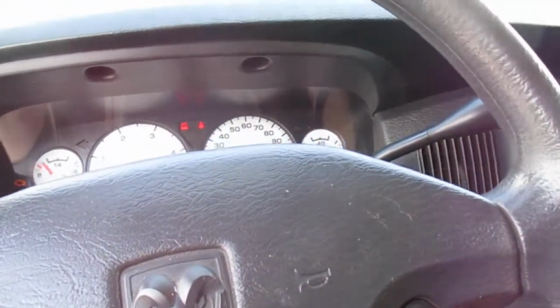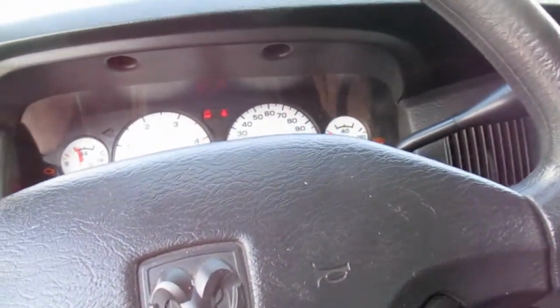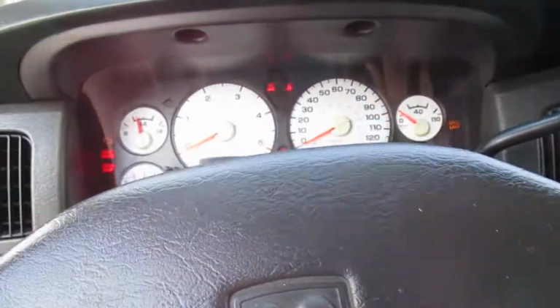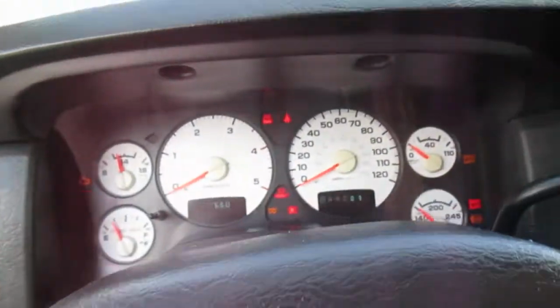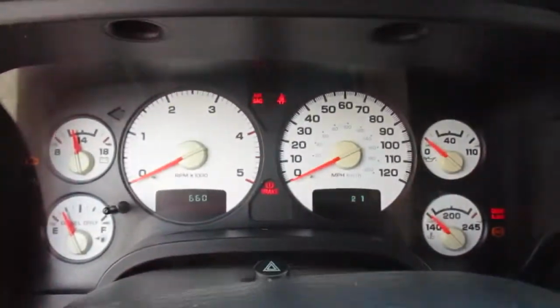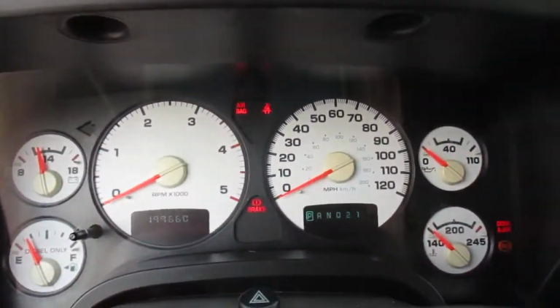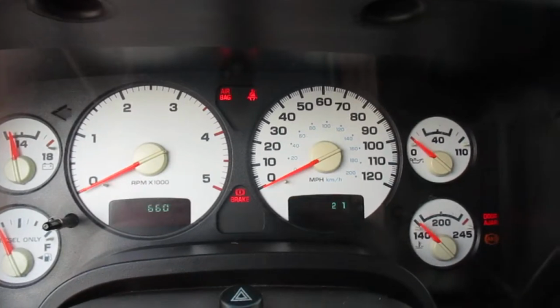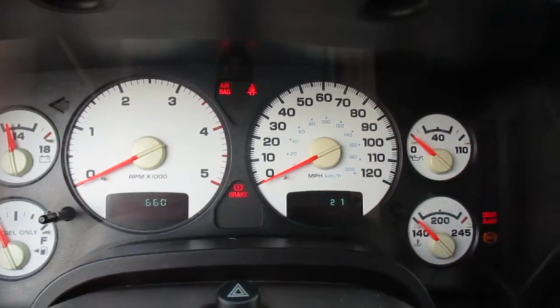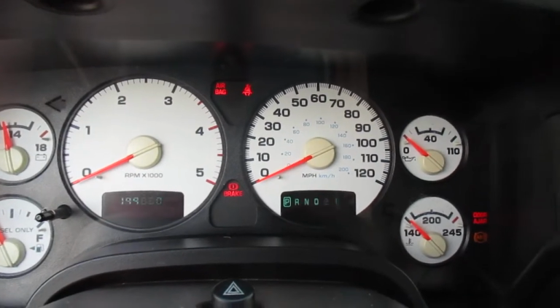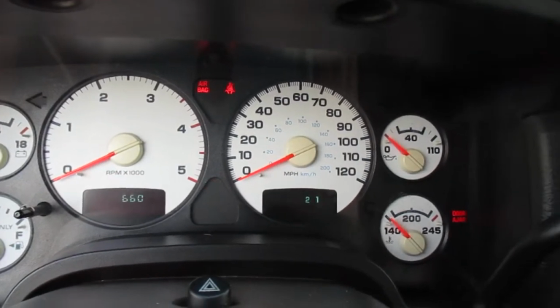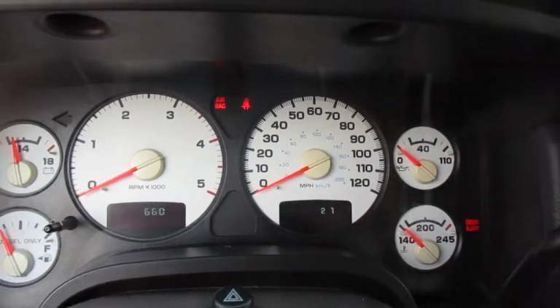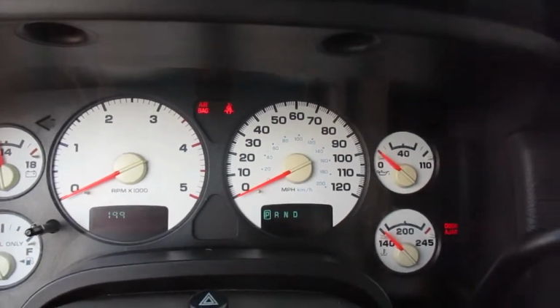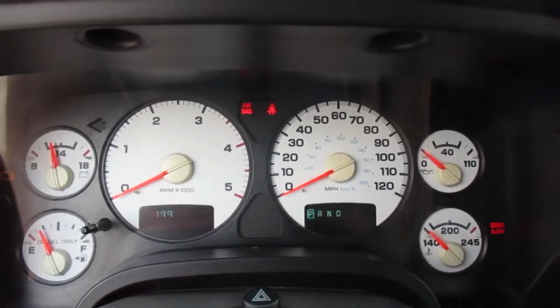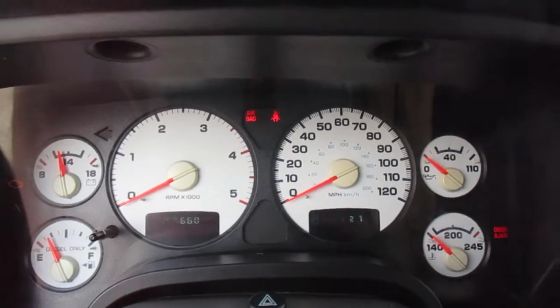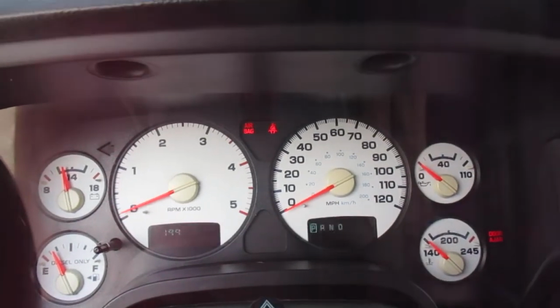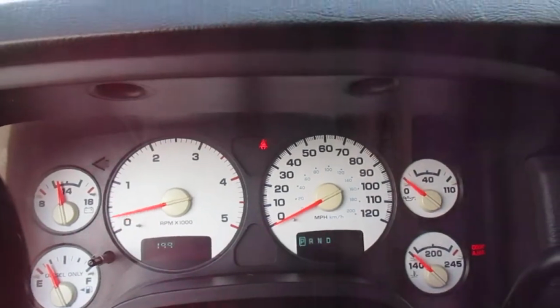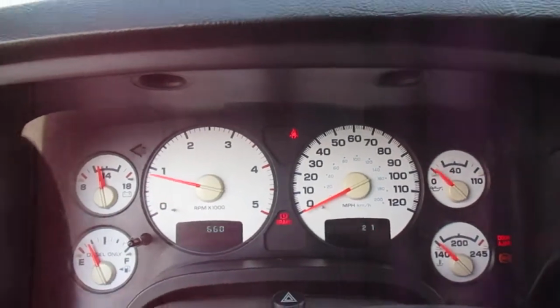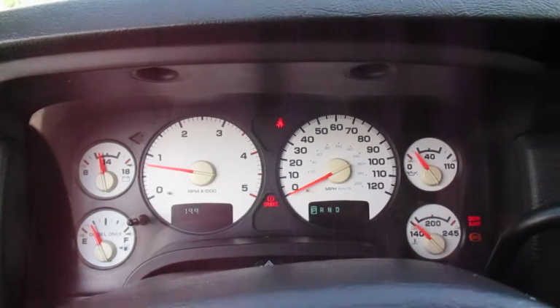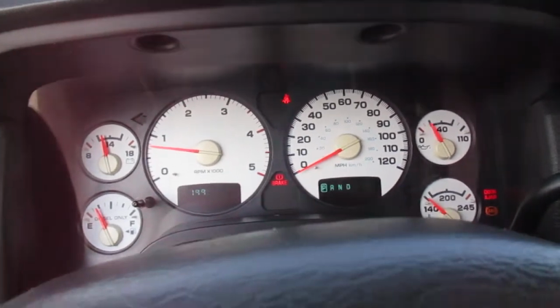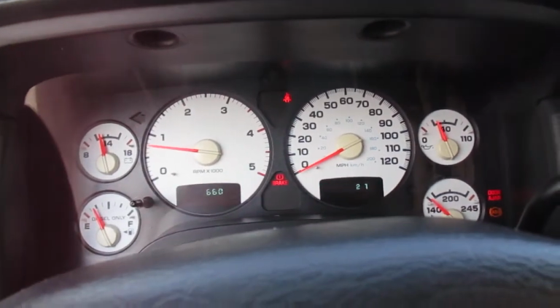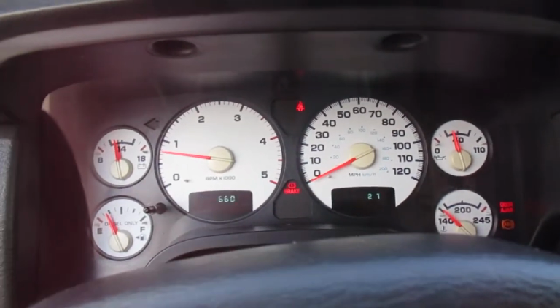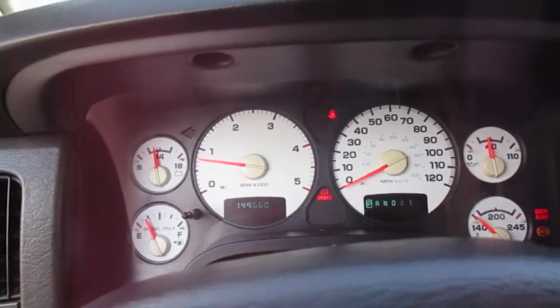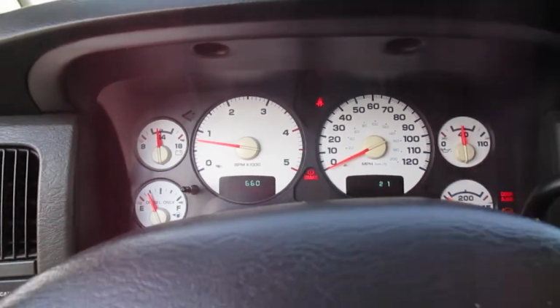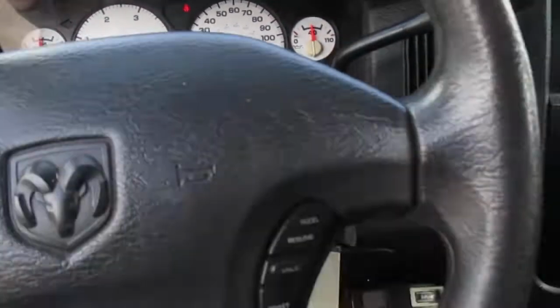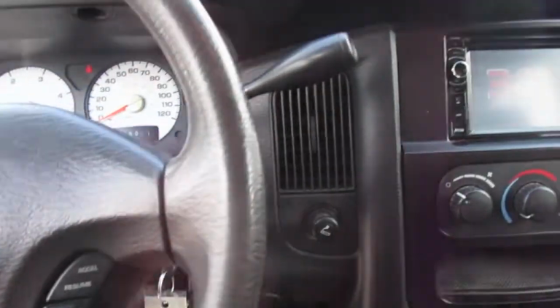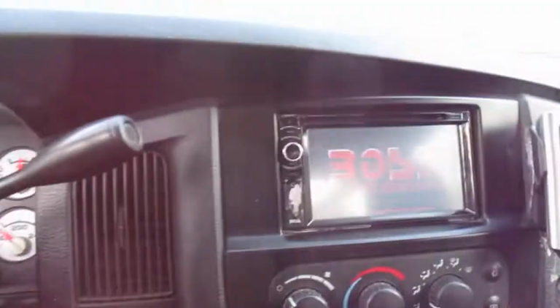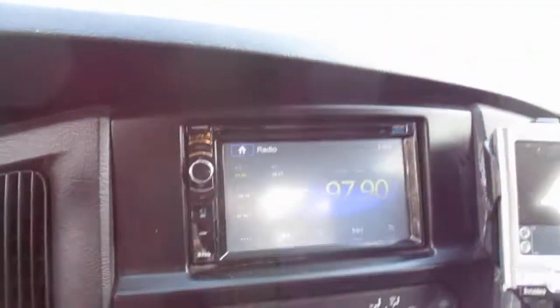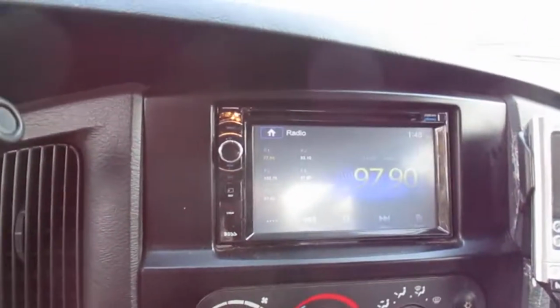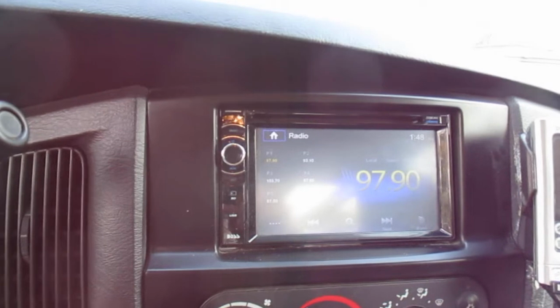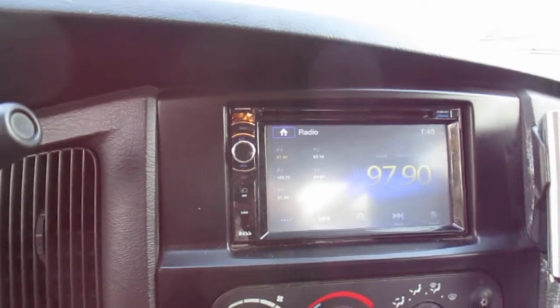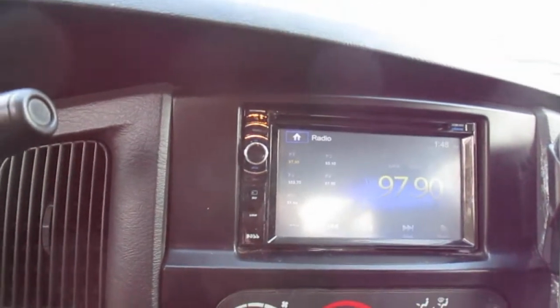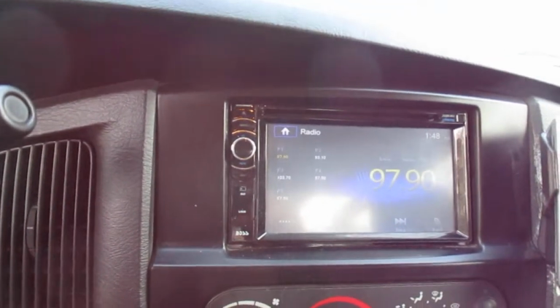Come inside — we'll fire it up for you. Current miles: 199,660. Fires right up, no service lights on. Touch screen radio, DVD, CD.